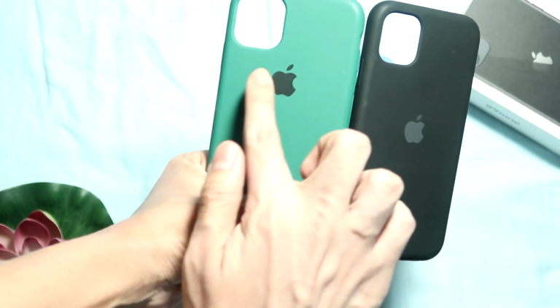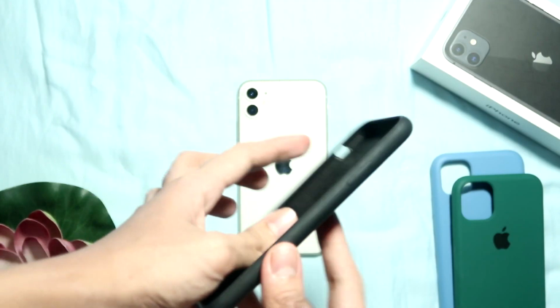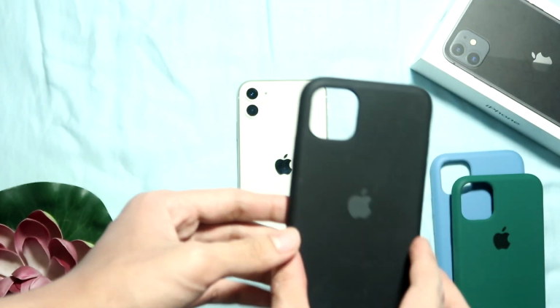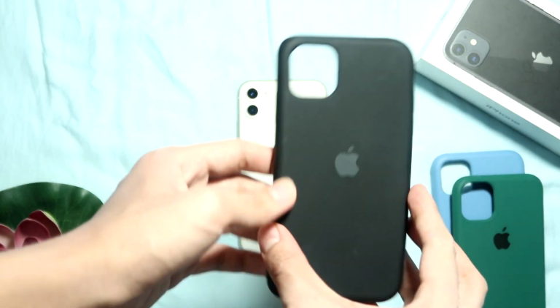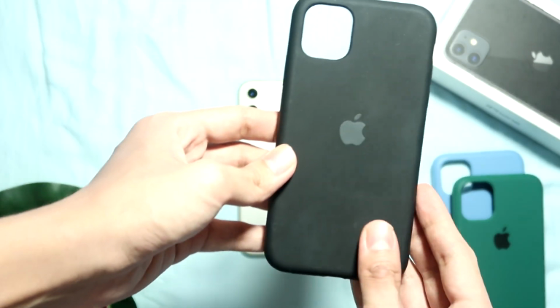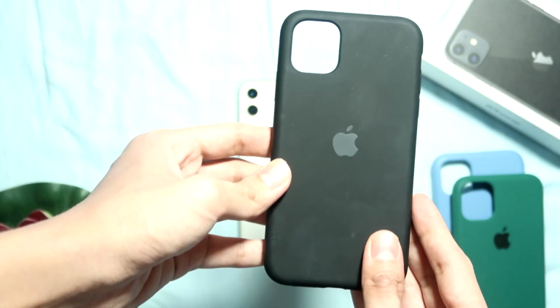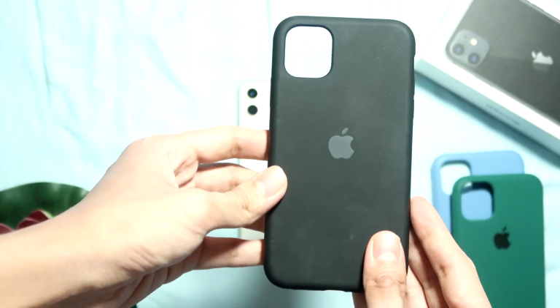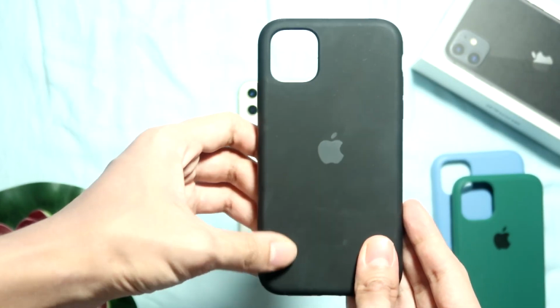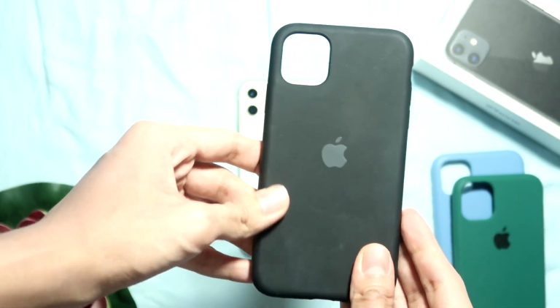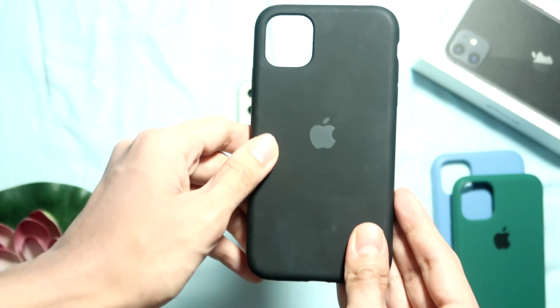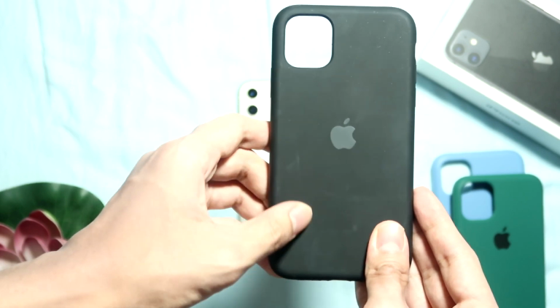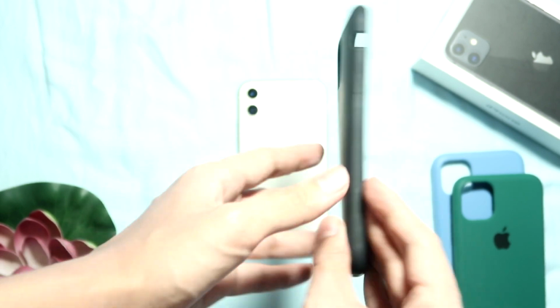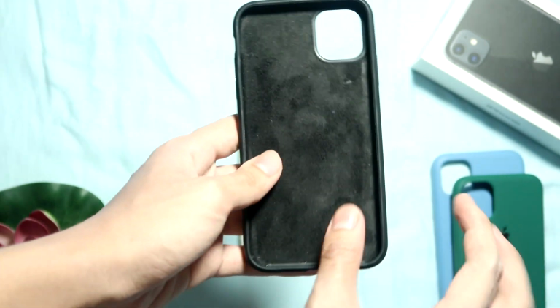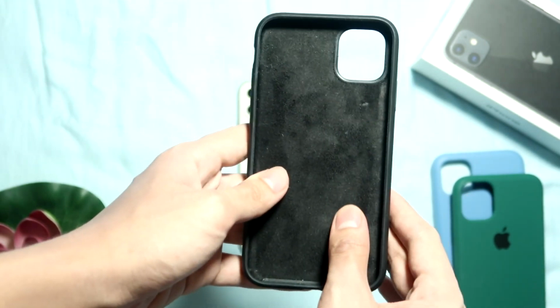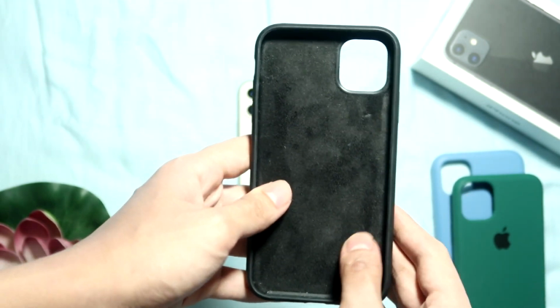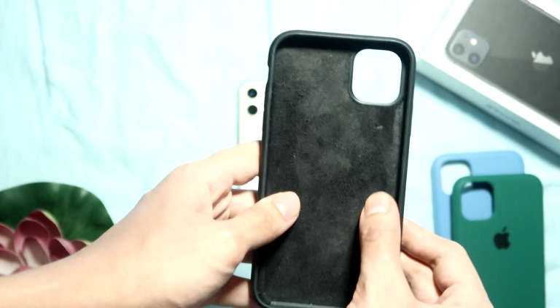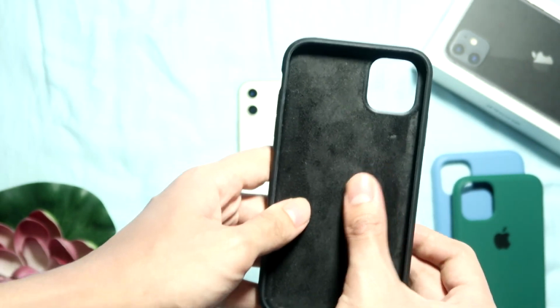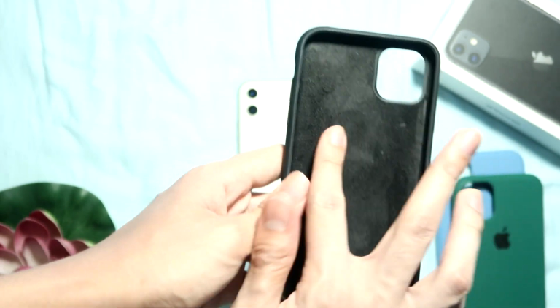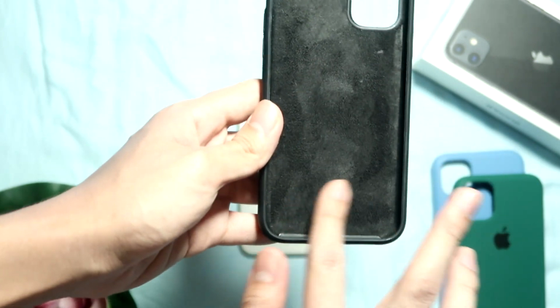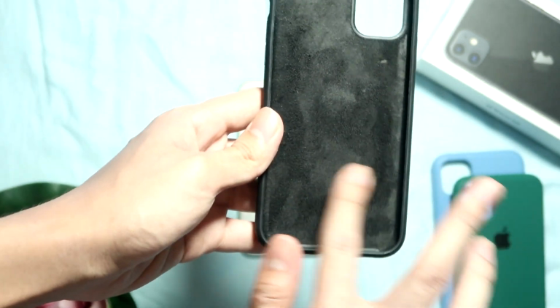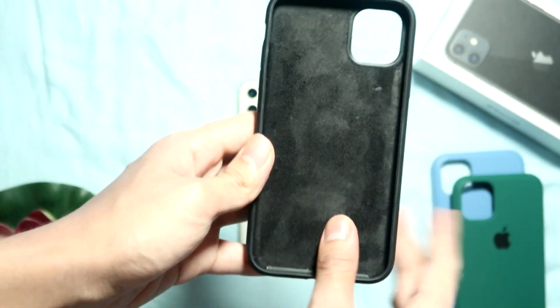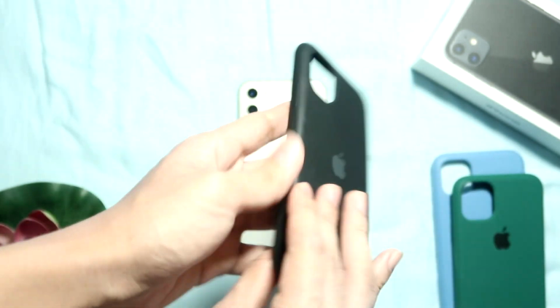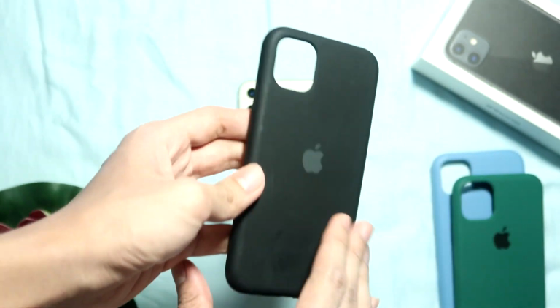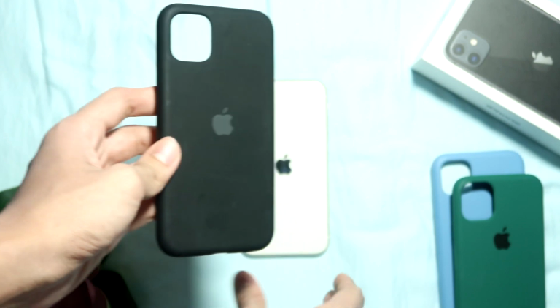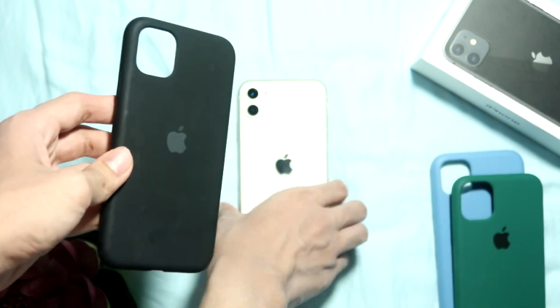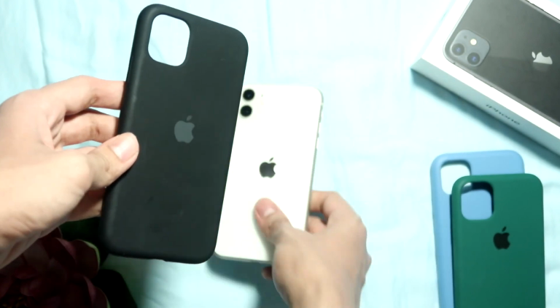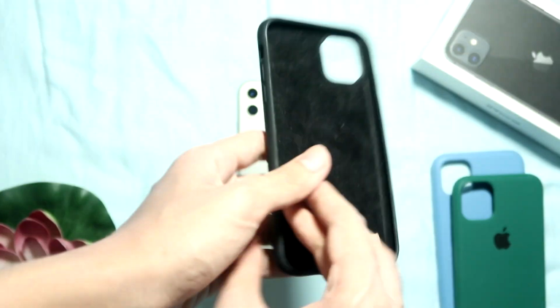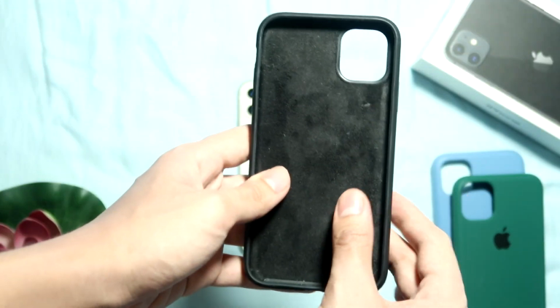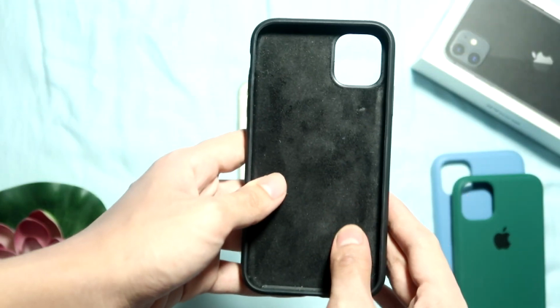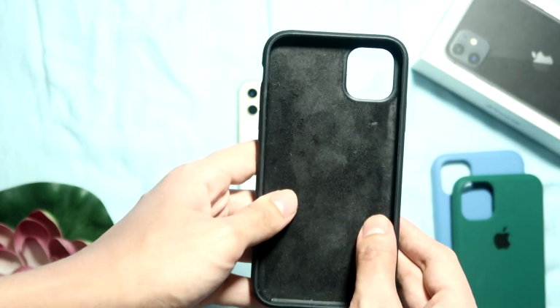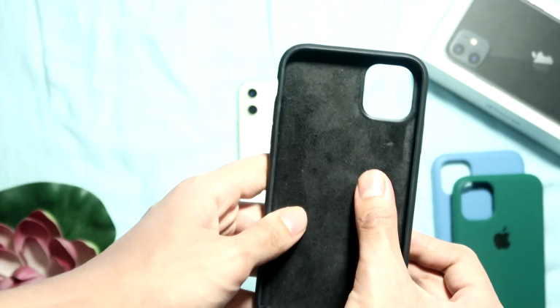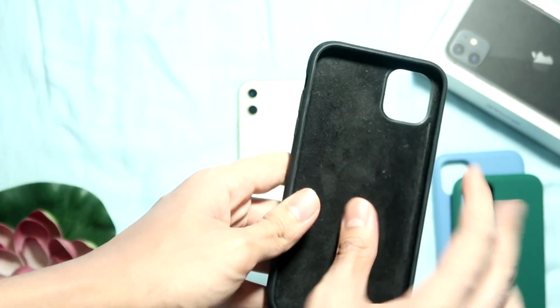In terms of the material, both cases are made out of silicone, which will provide better grip and will not slip out of your hands as easily compared to clear plastic cases. The inside is lined with microfiber cloth.